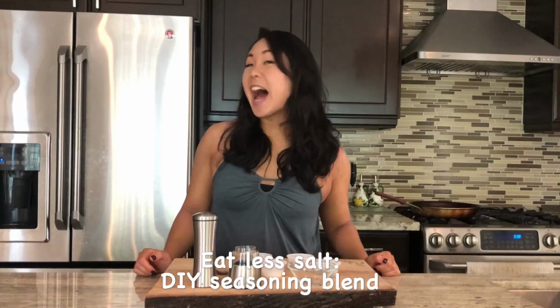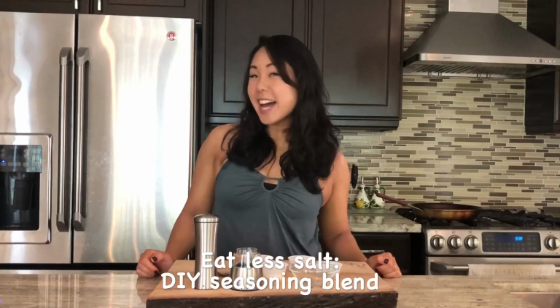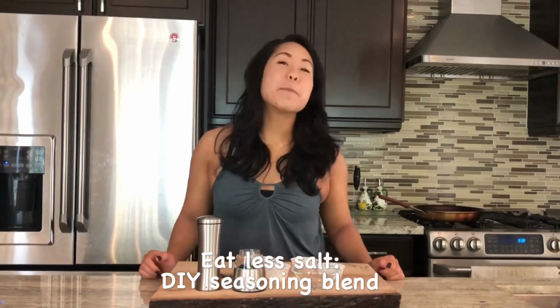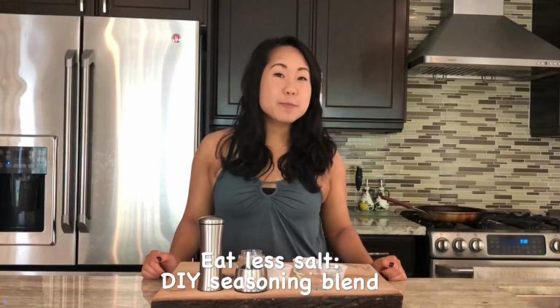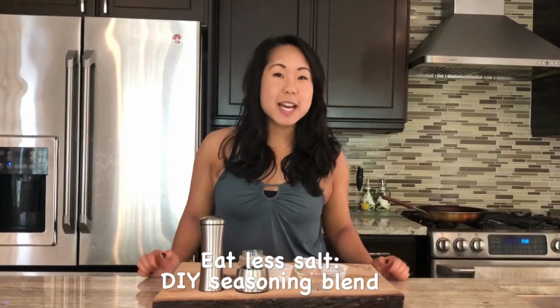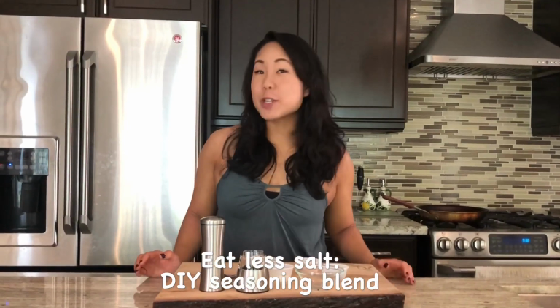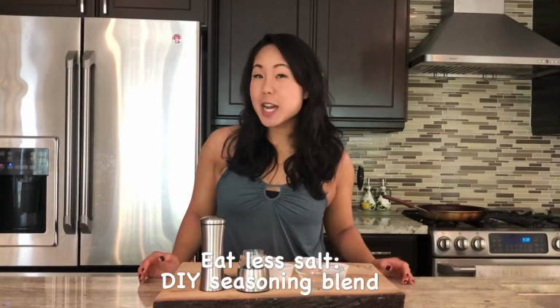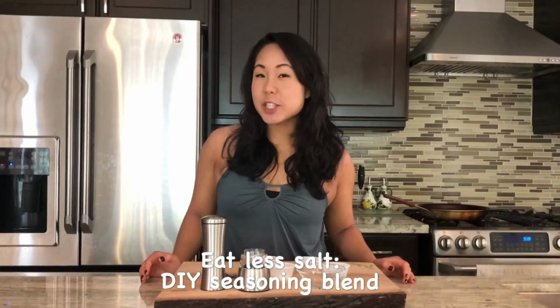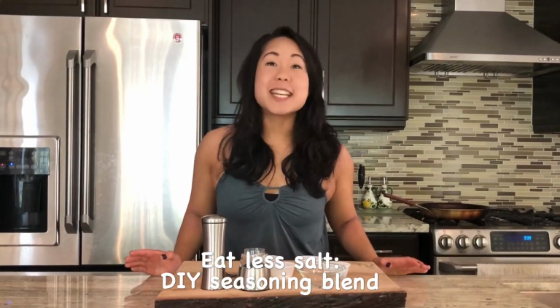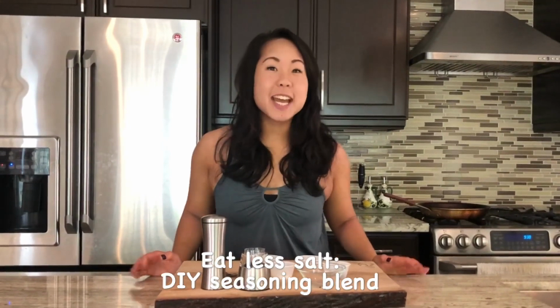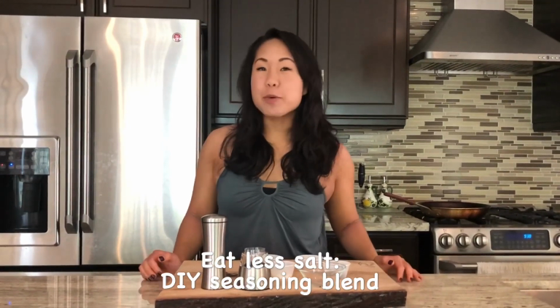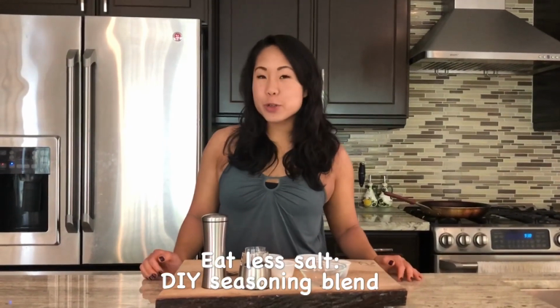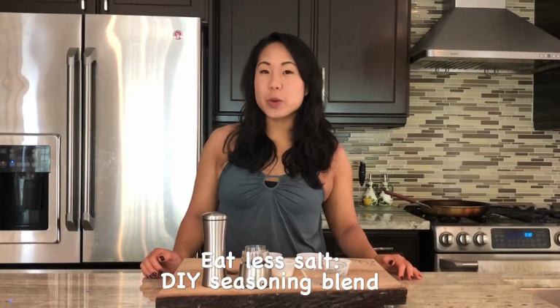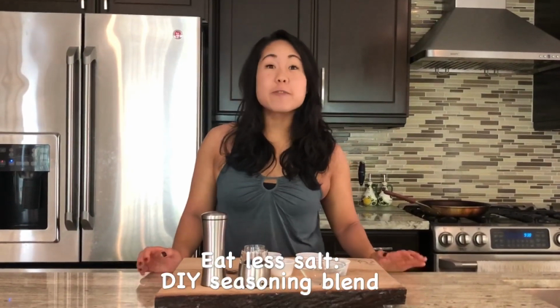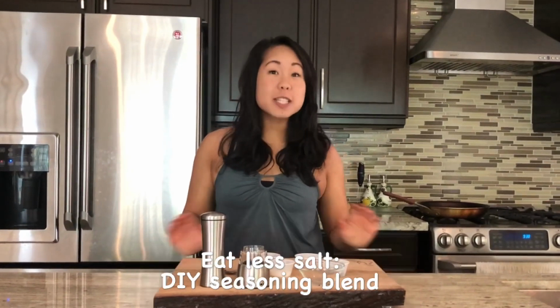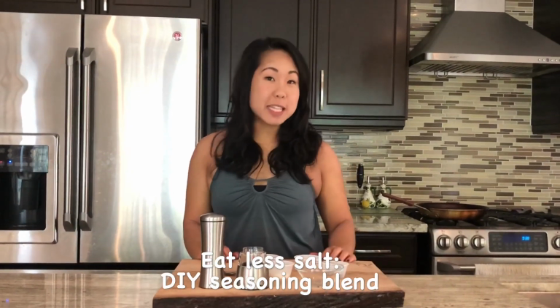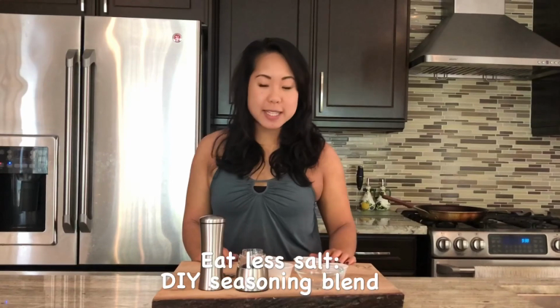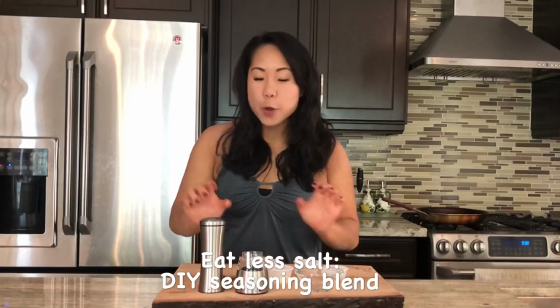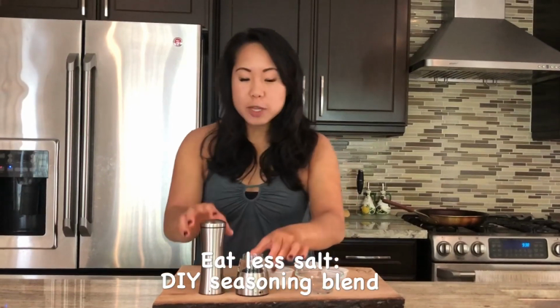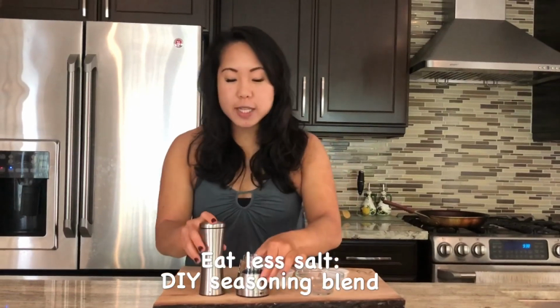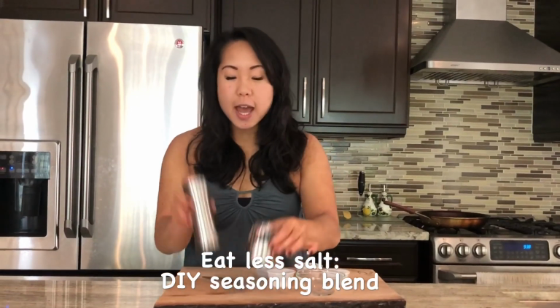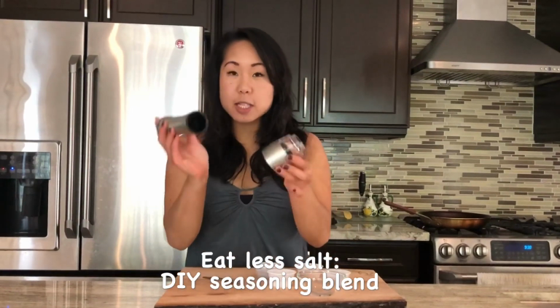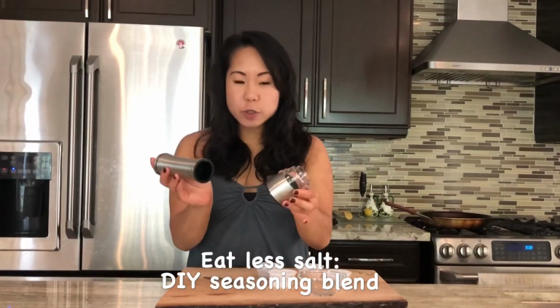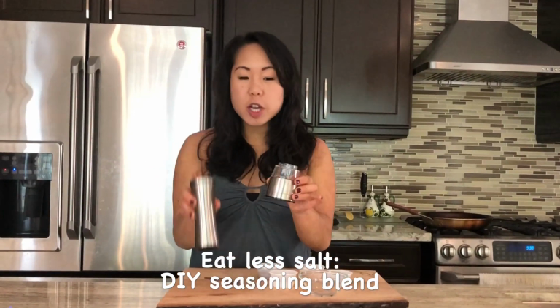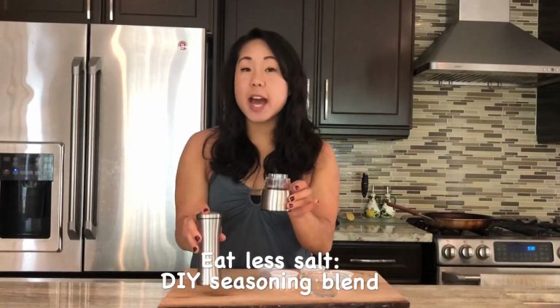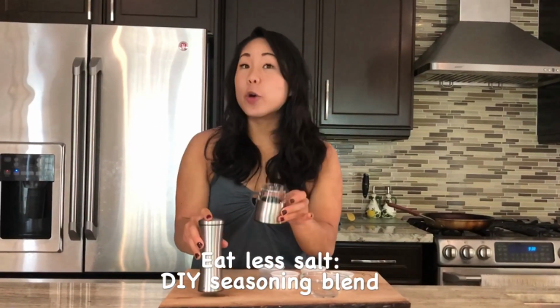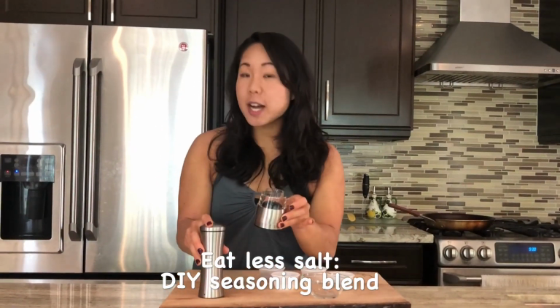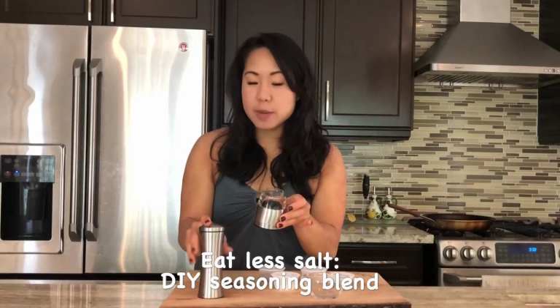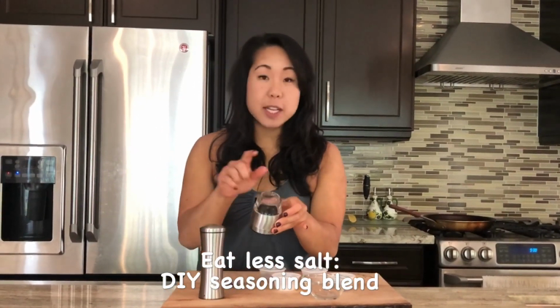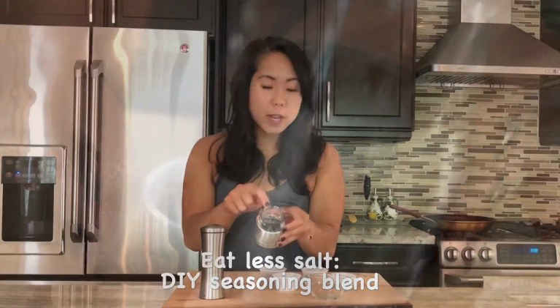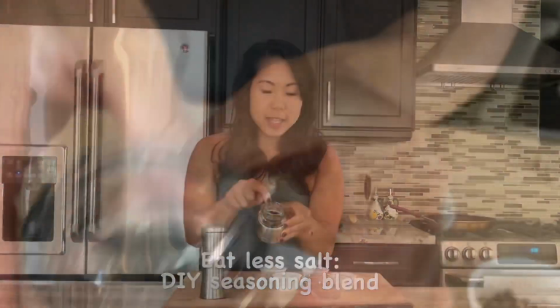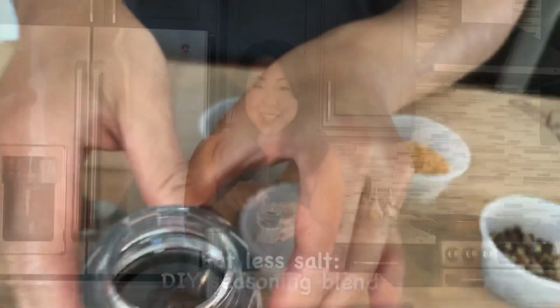Hi, my name is Amanda. I'm a registered dietitian and today I want to show you one of my favorite spice blends. We're going to be using a spice grinder and adding our own customized blend right inside here.